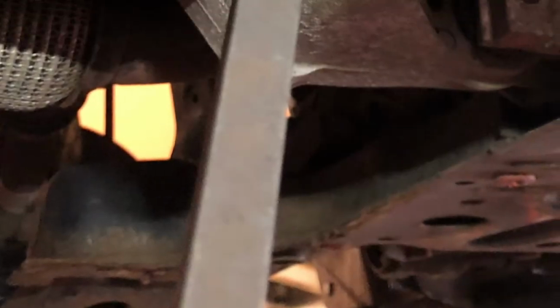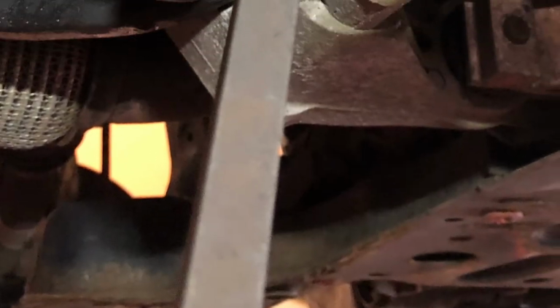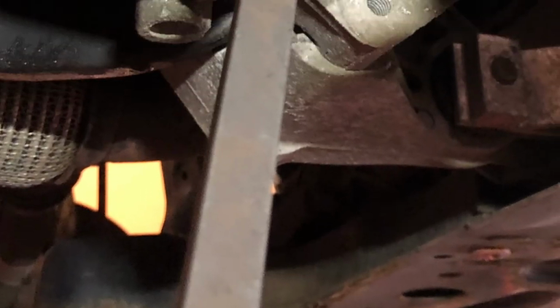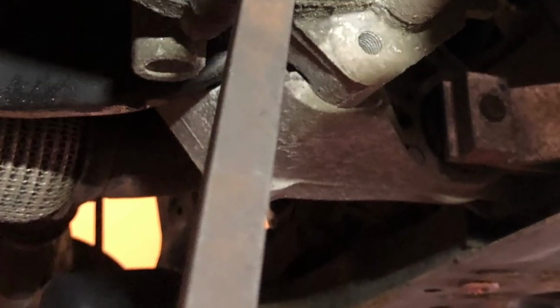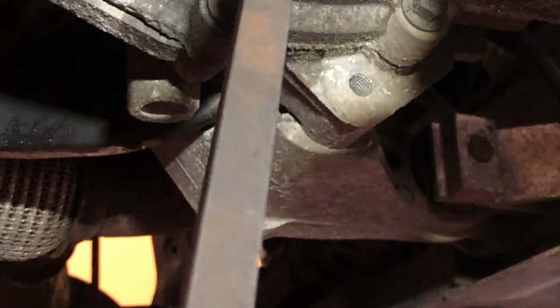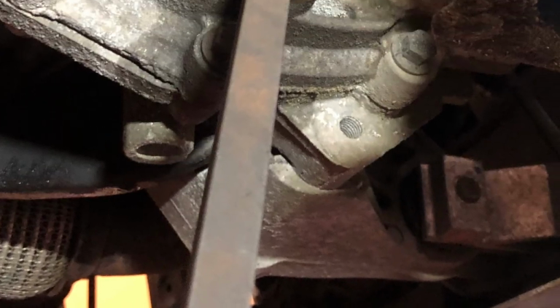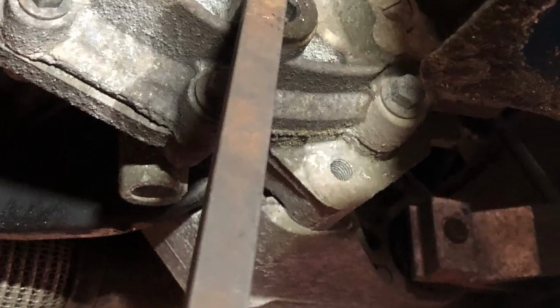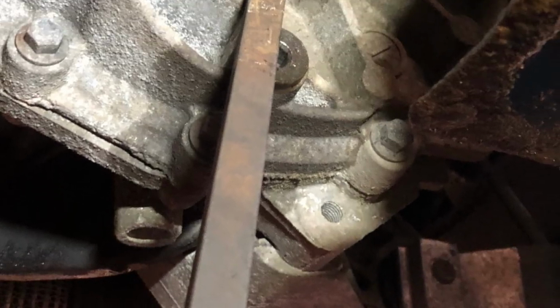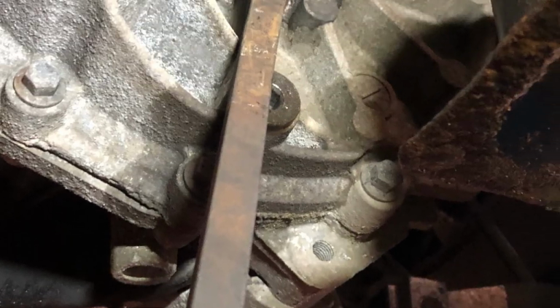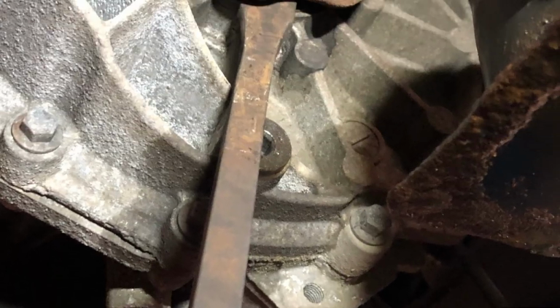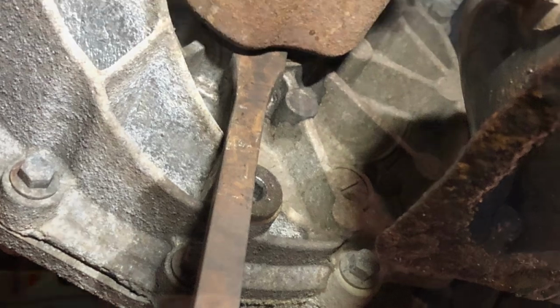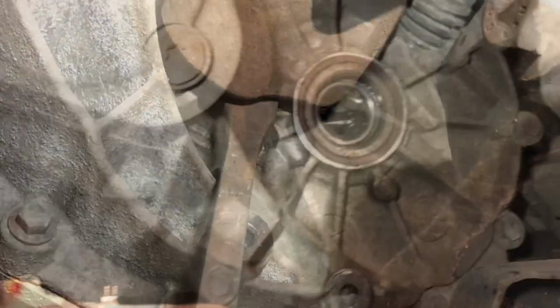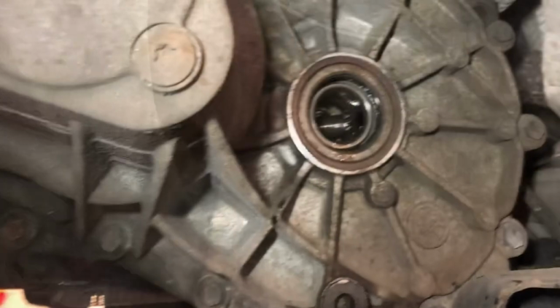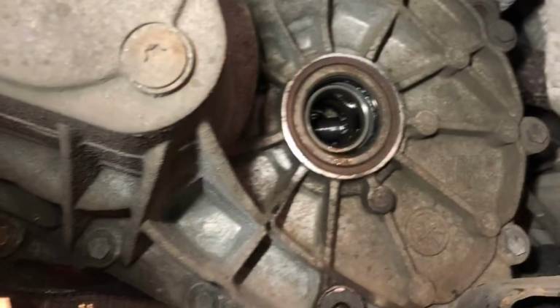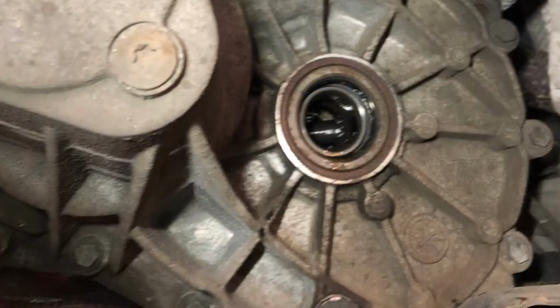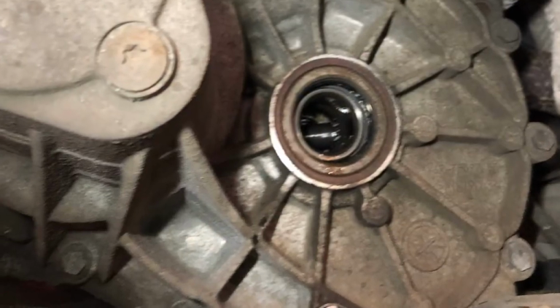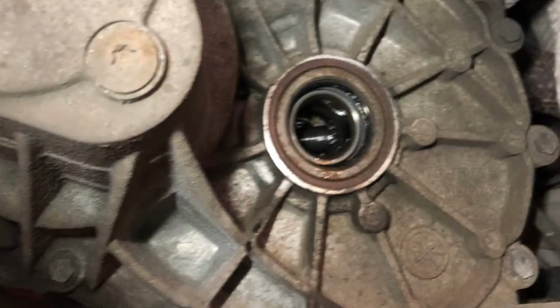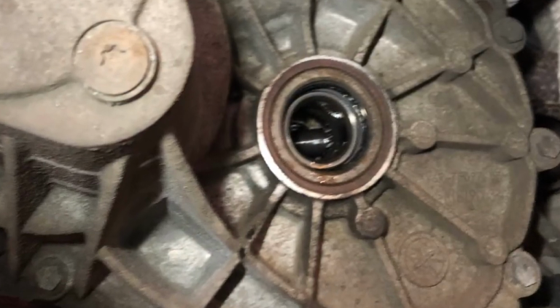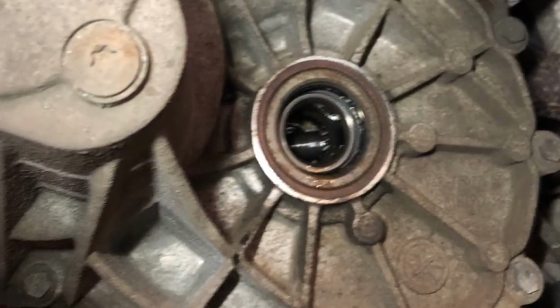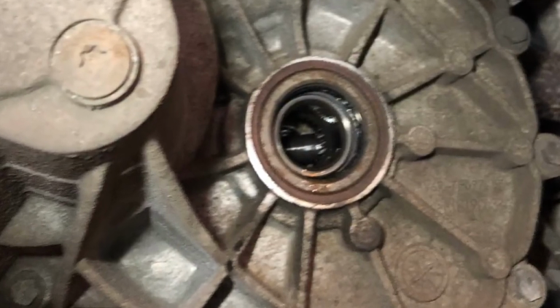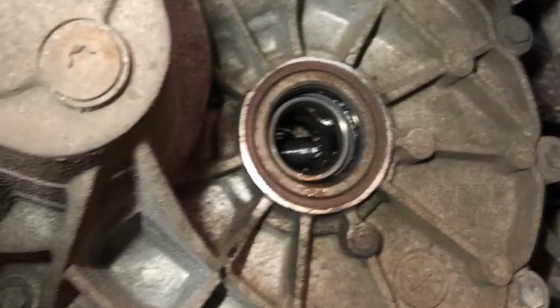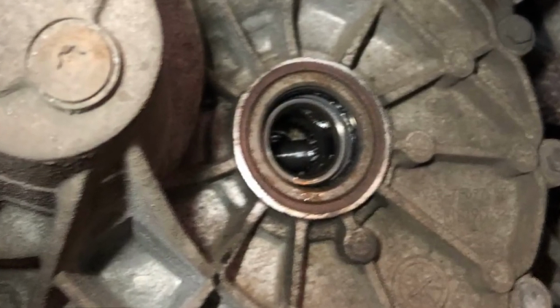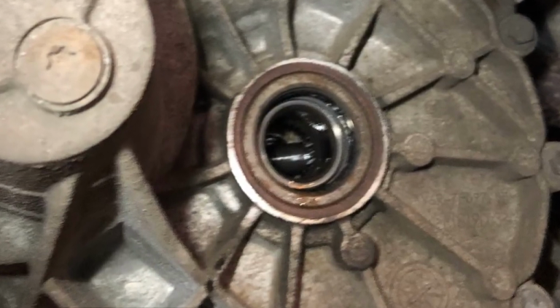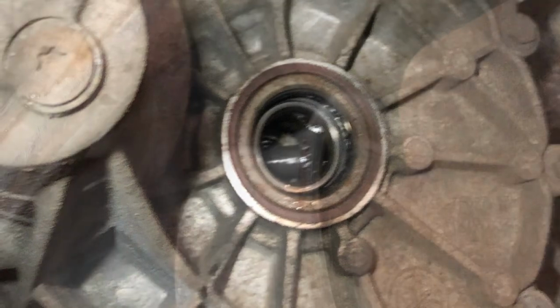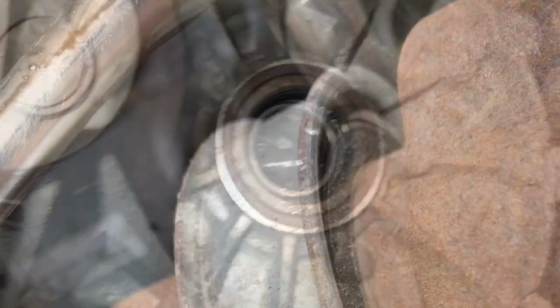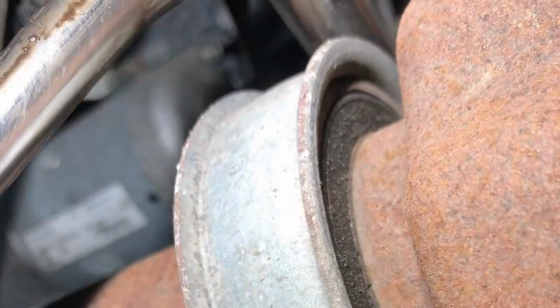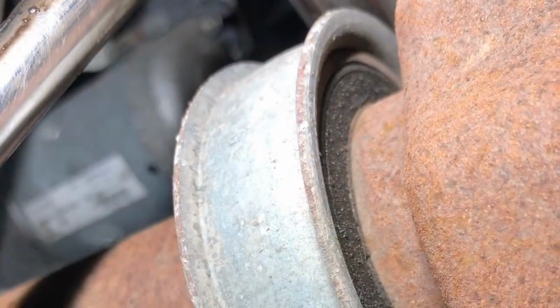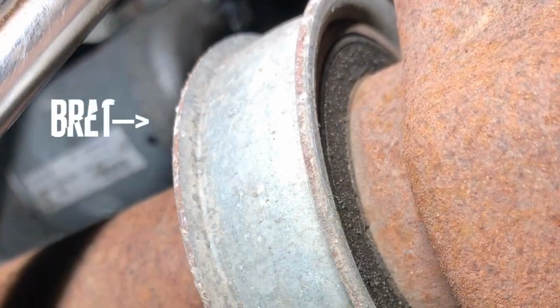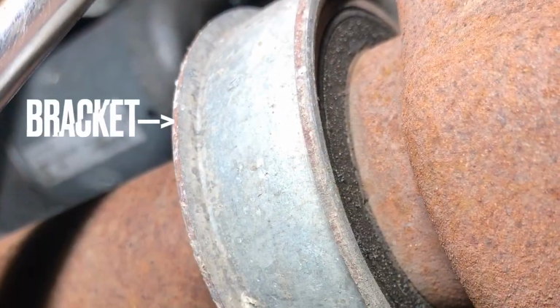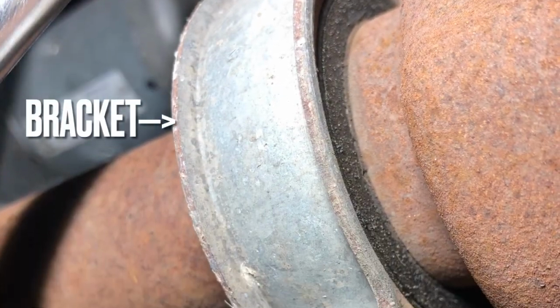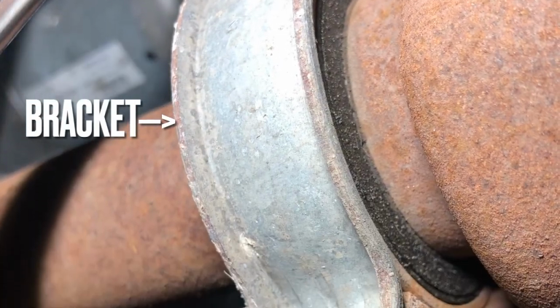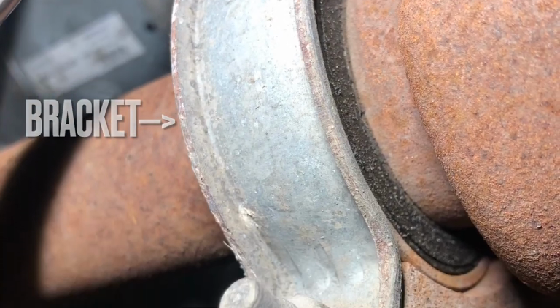I use a long pry bar to pop out the drive shaft. The drive shaft is longer on the other side — it has a bearing in the center. Just remove the bracket, then pull out.